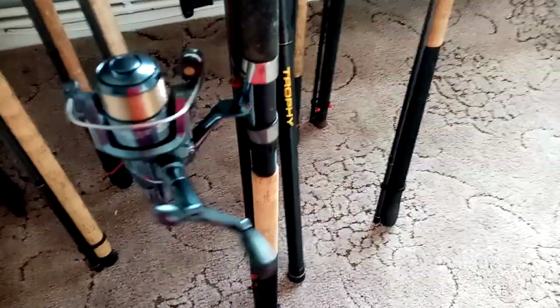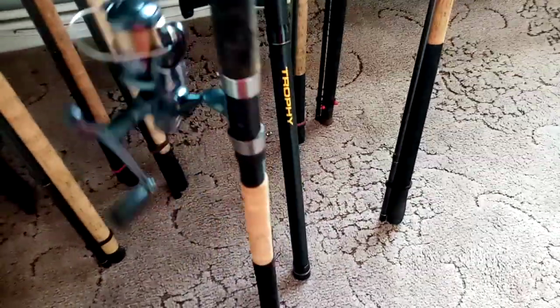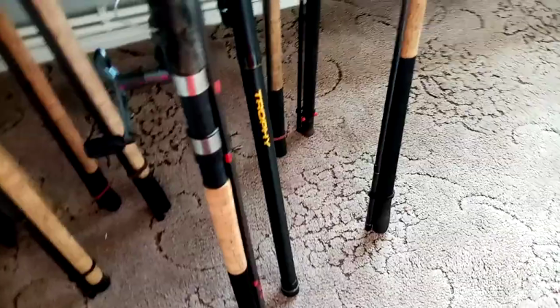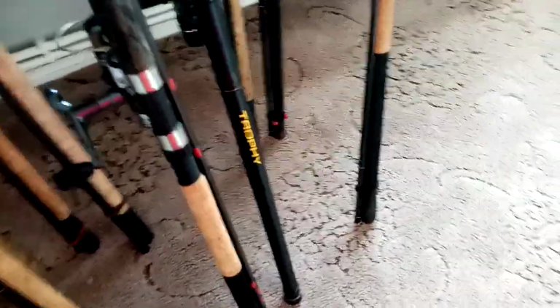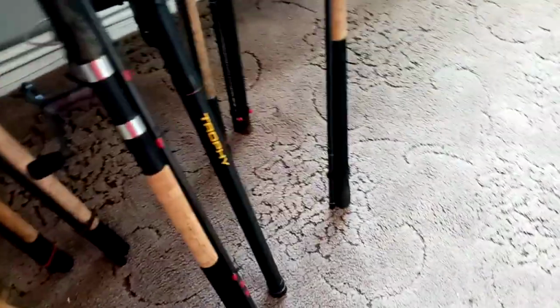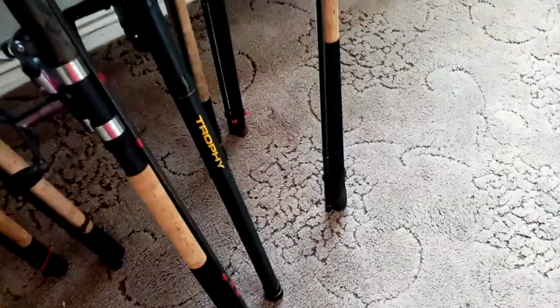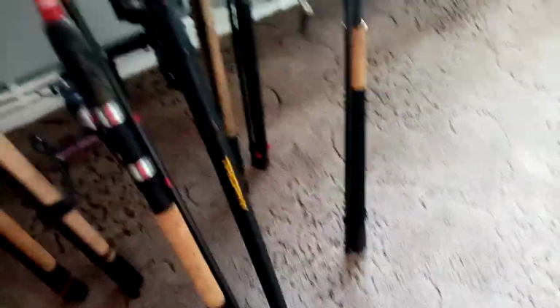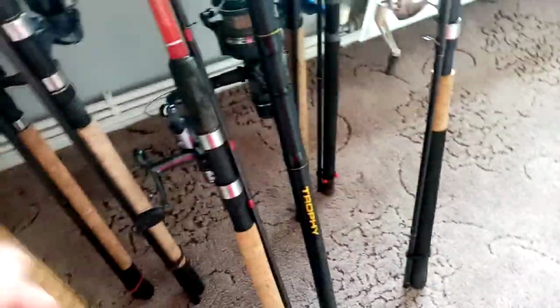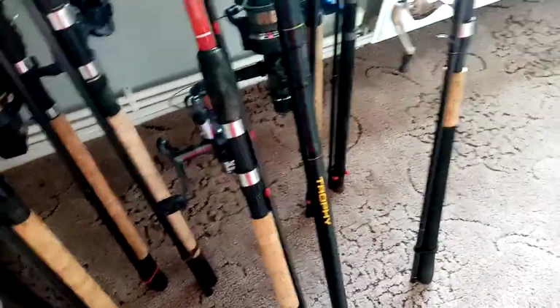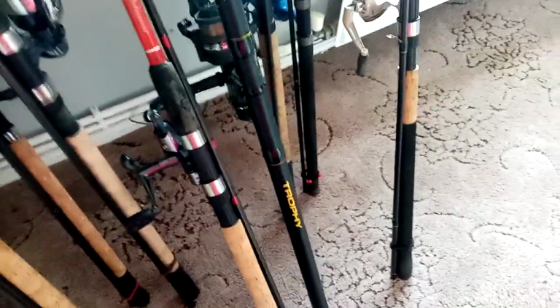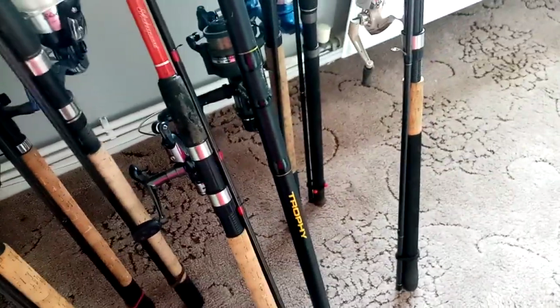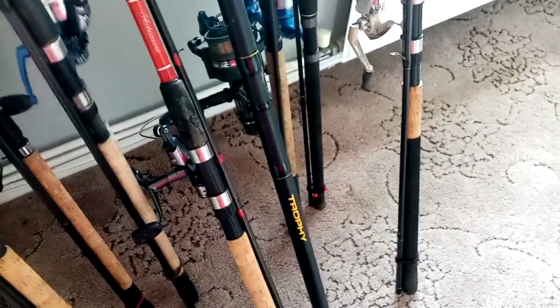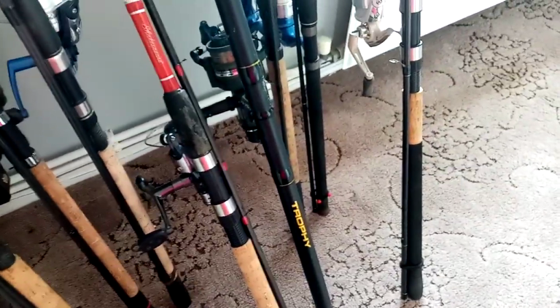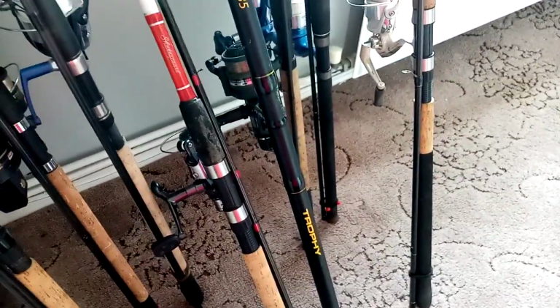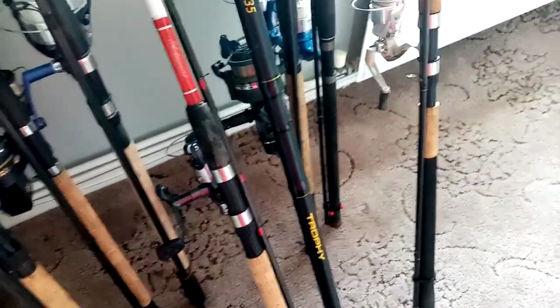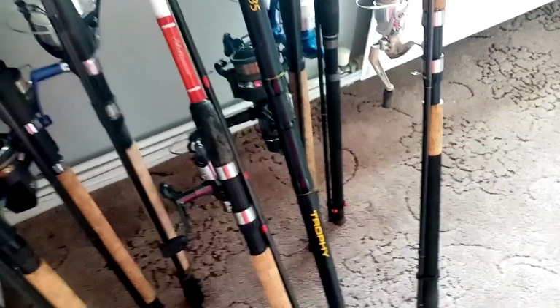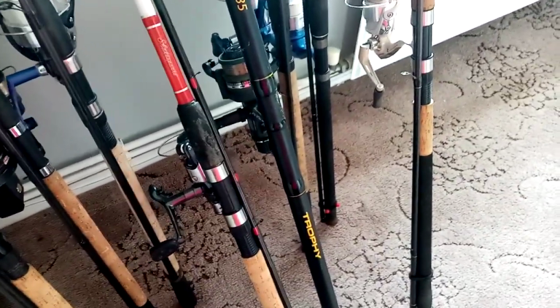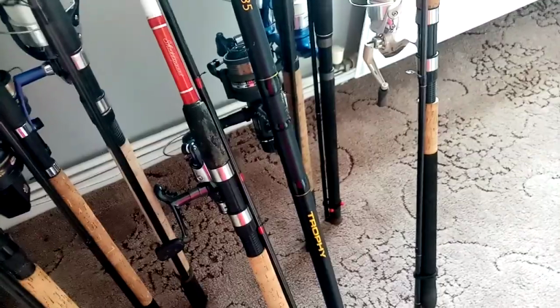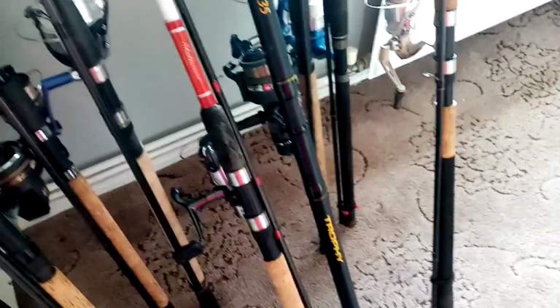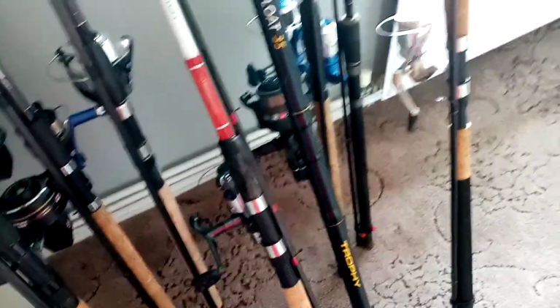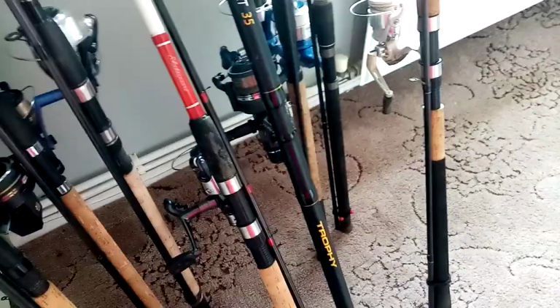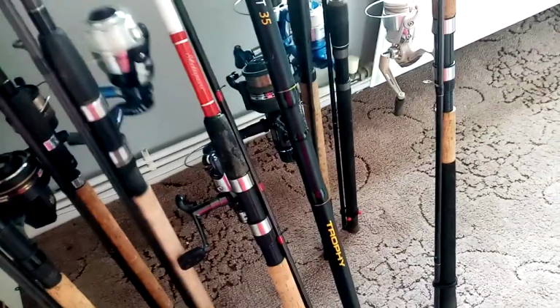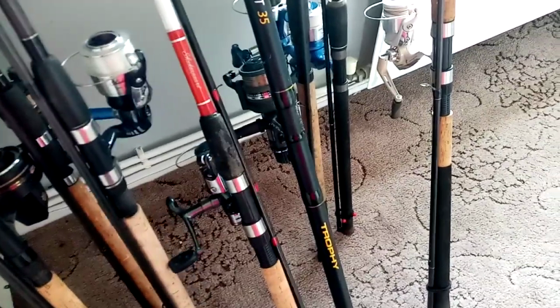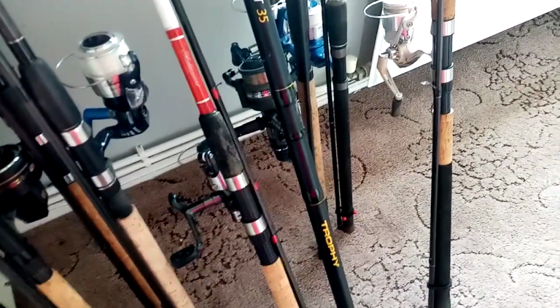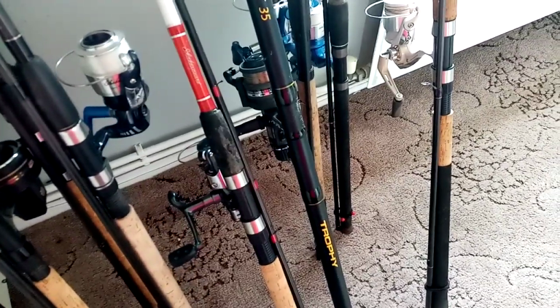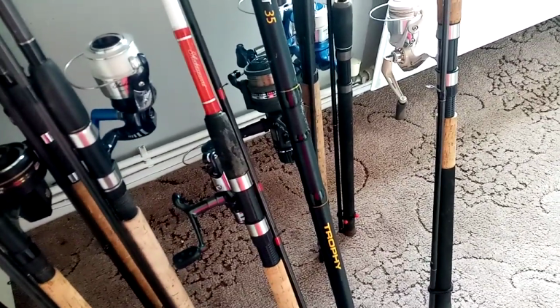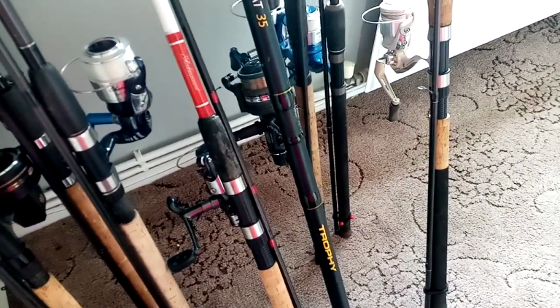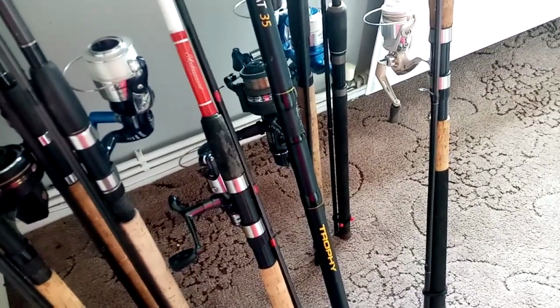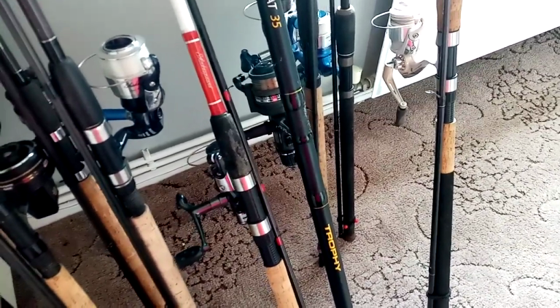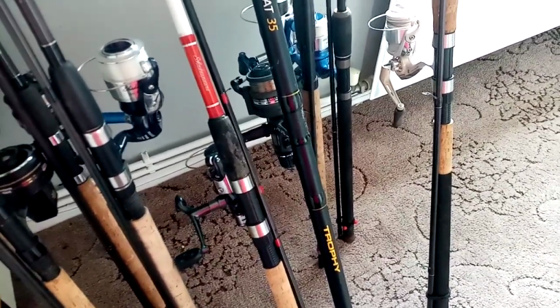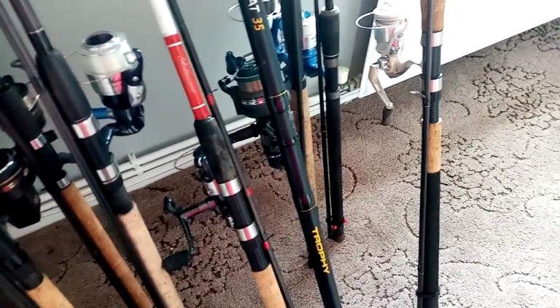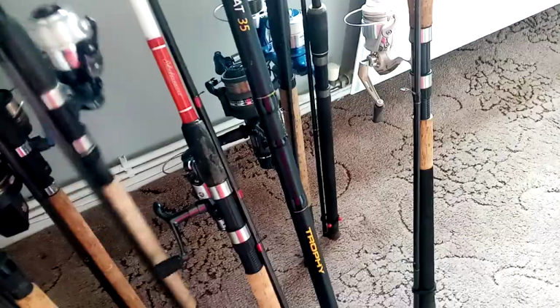Two-pound line on the match rod. And I've got a 12-foot Shakespeare Mac X2 barbel rod with a 4000 reel.